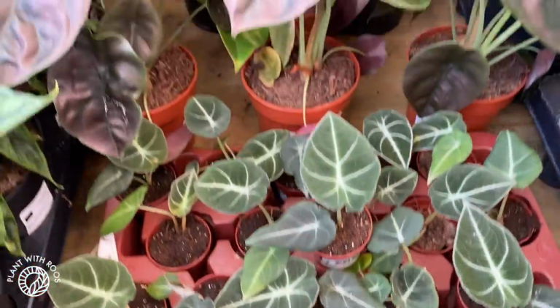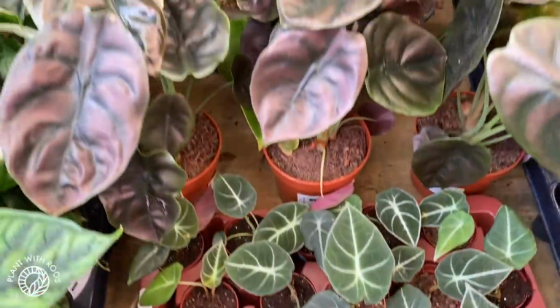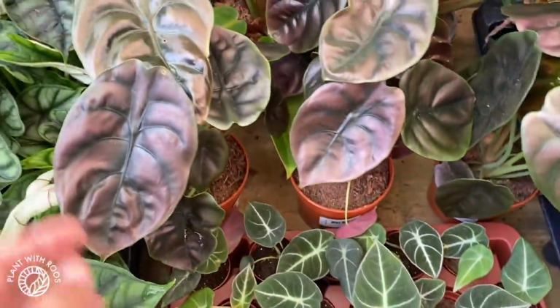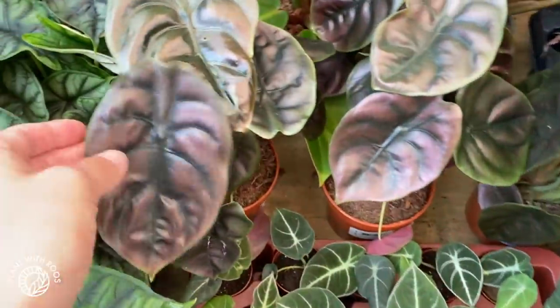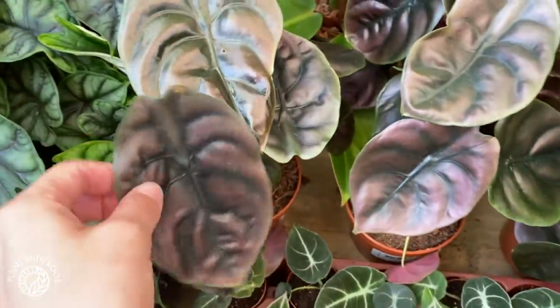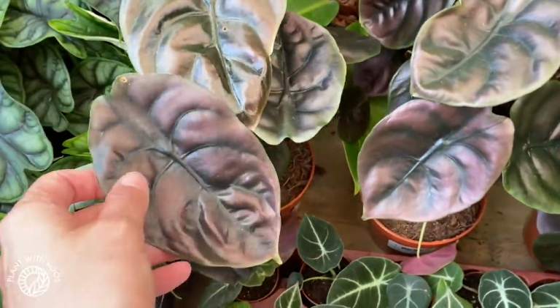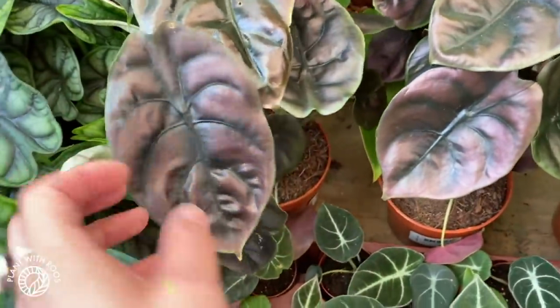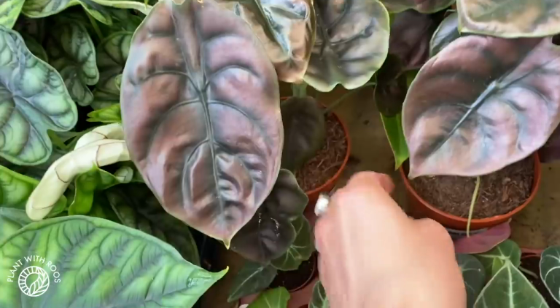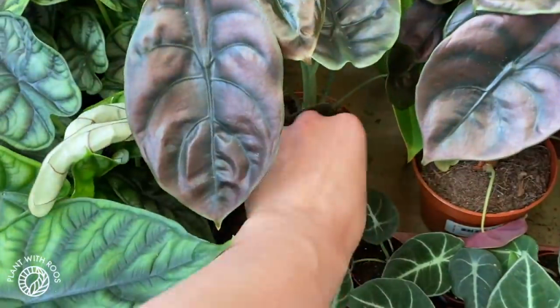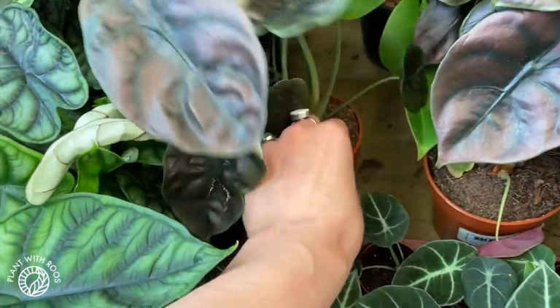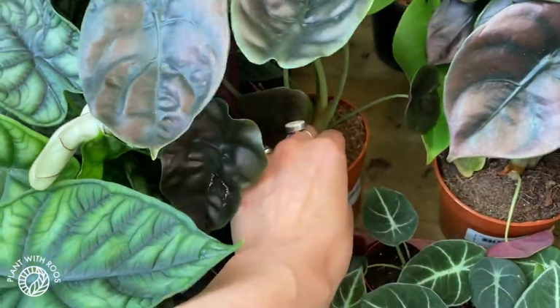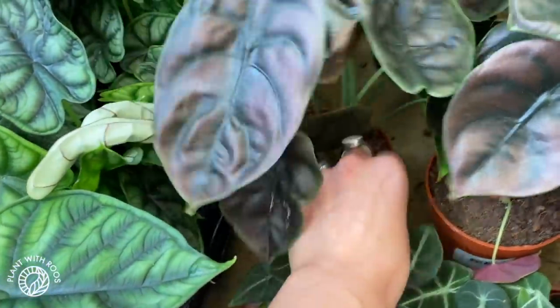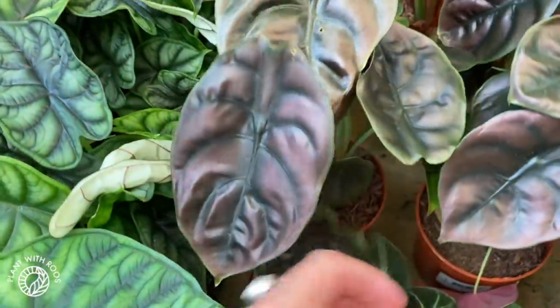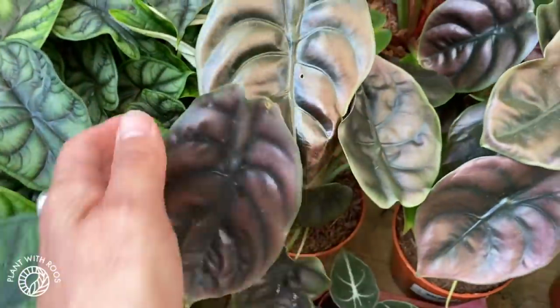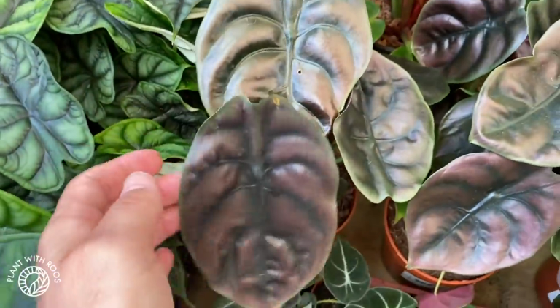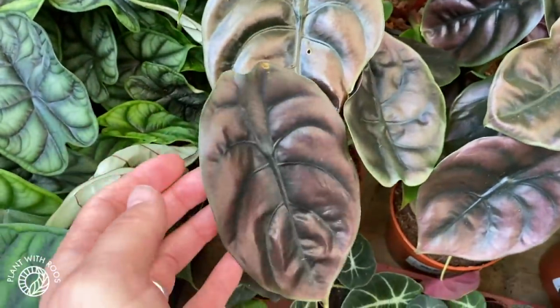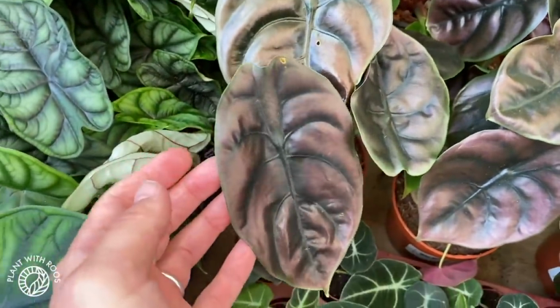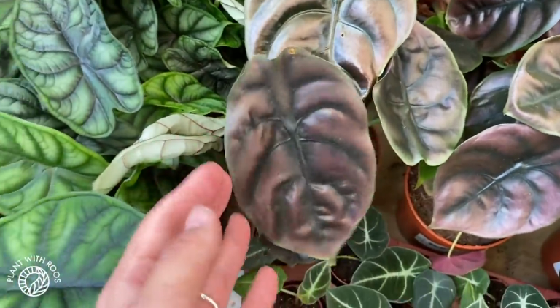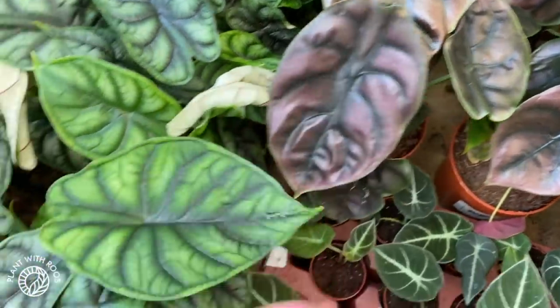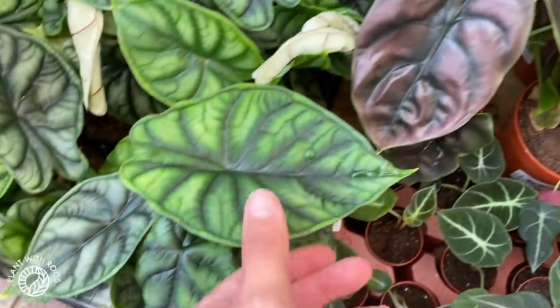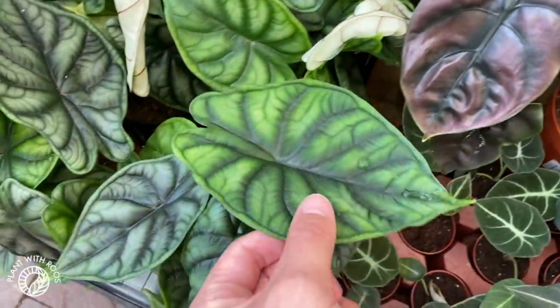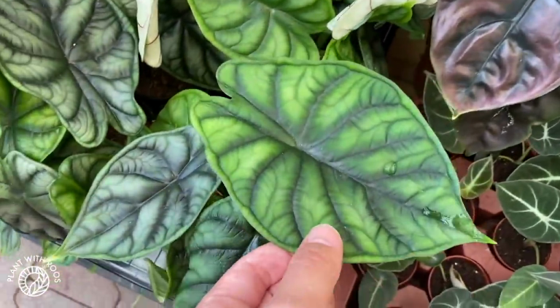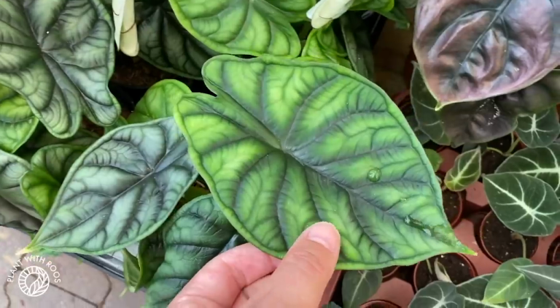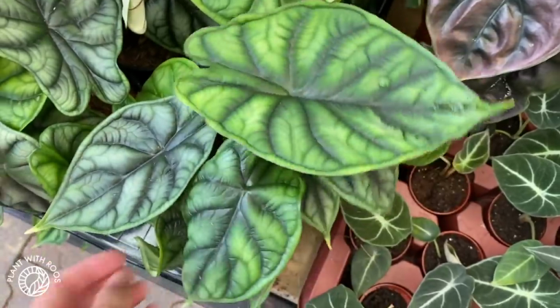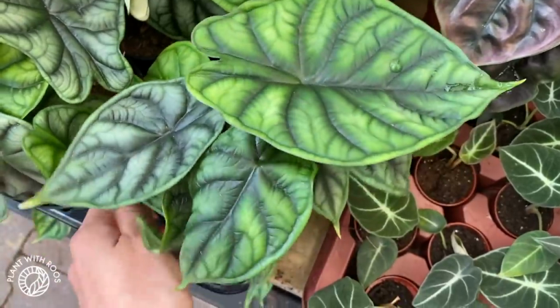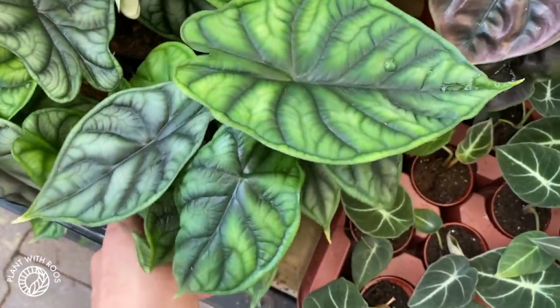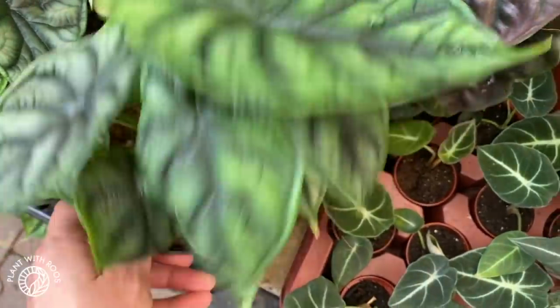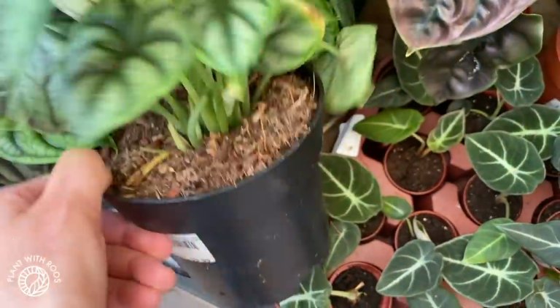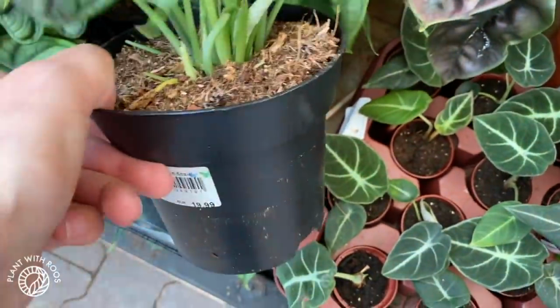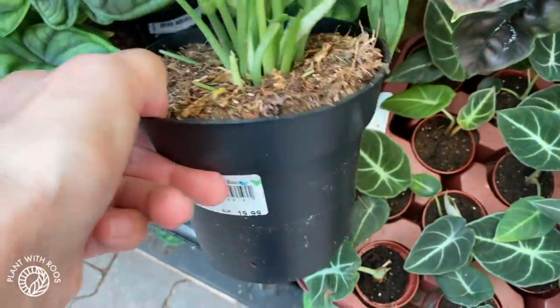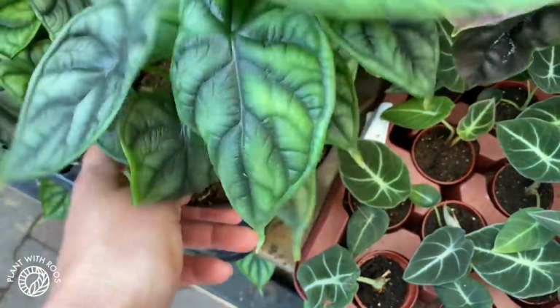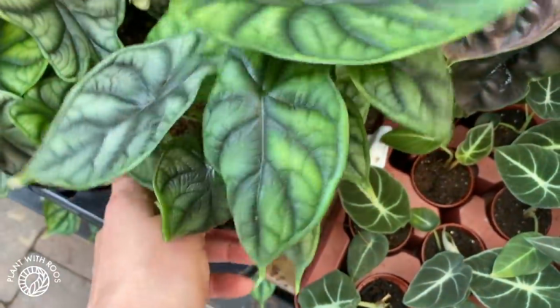They also have little plug plants — Alocasia black velvet, these are 4 euros. And some small Alocasia cupreas which are 10 euros. That's really nice.